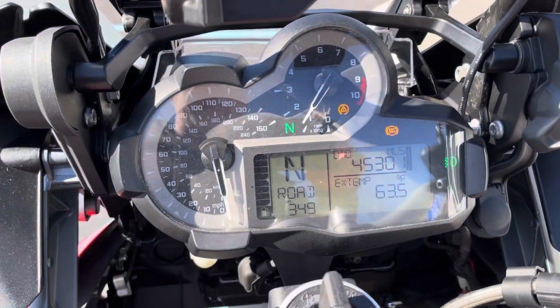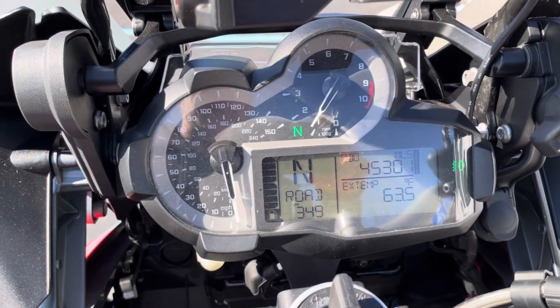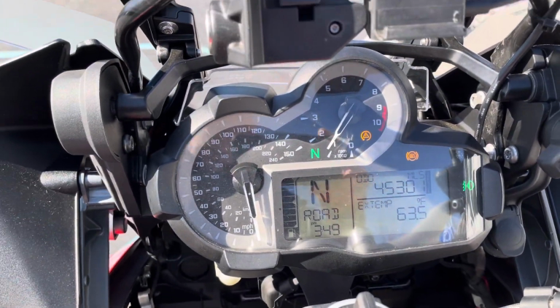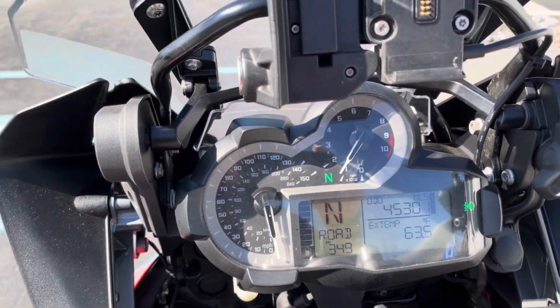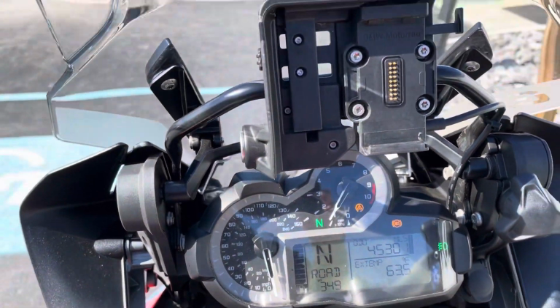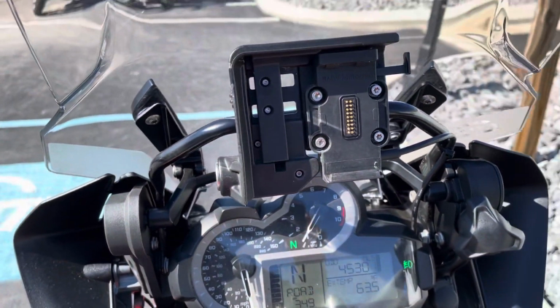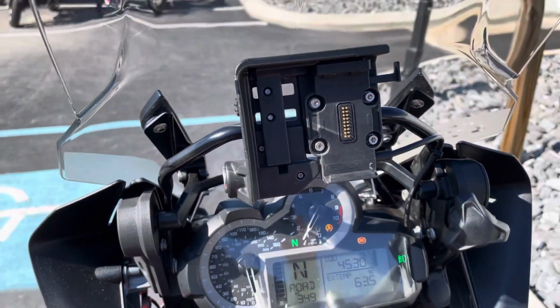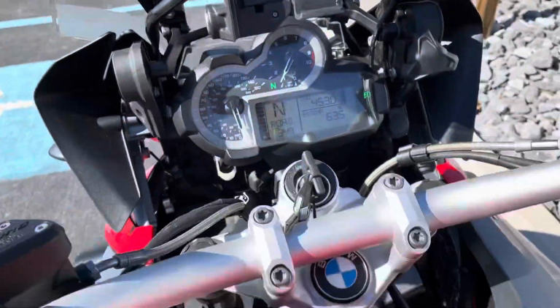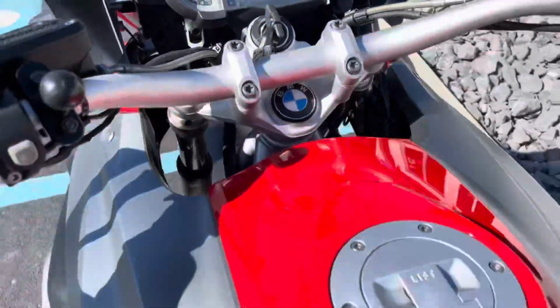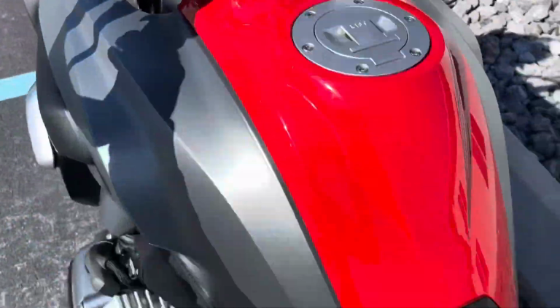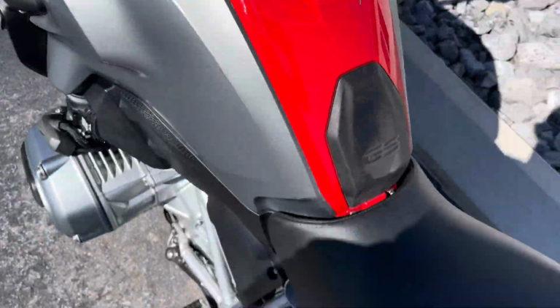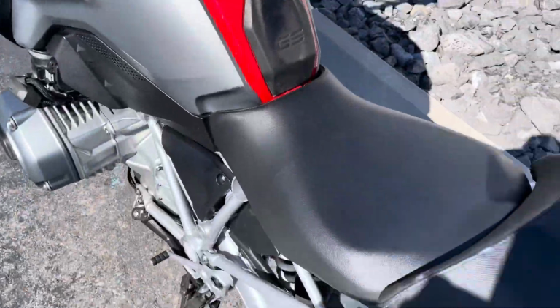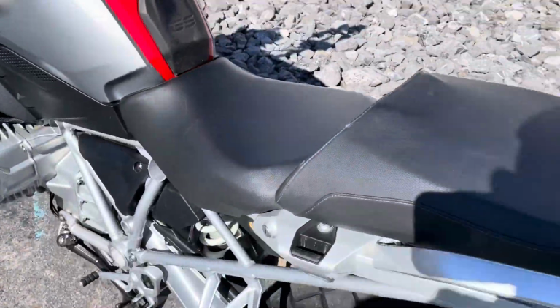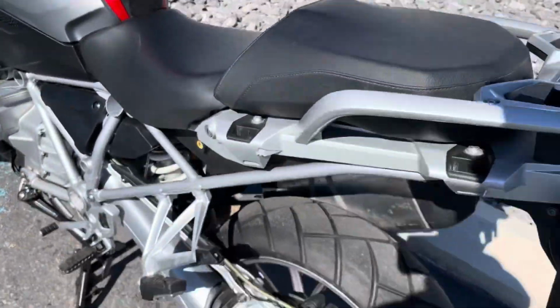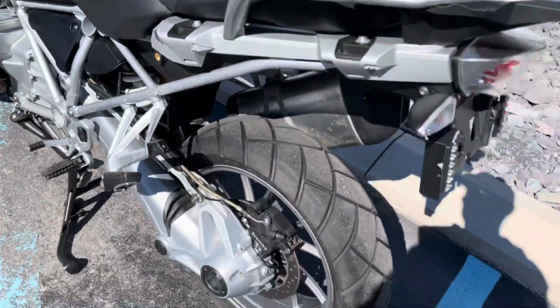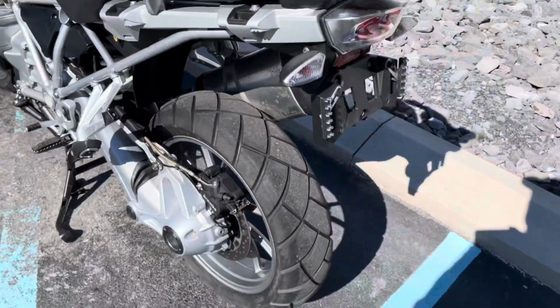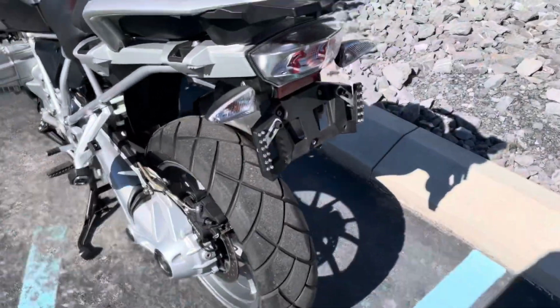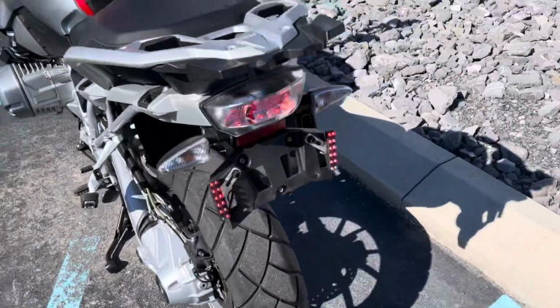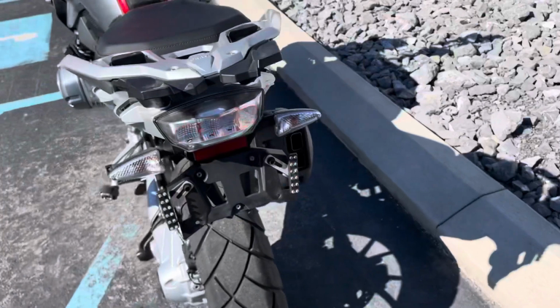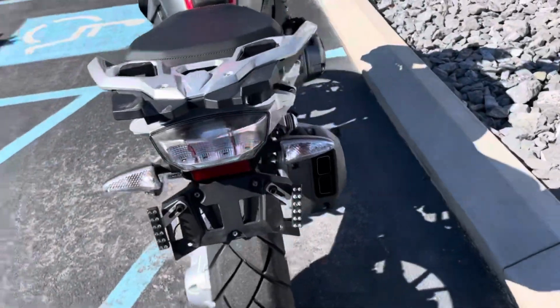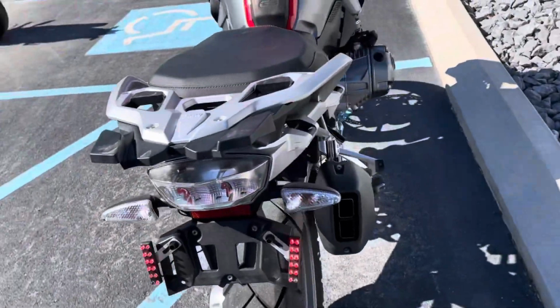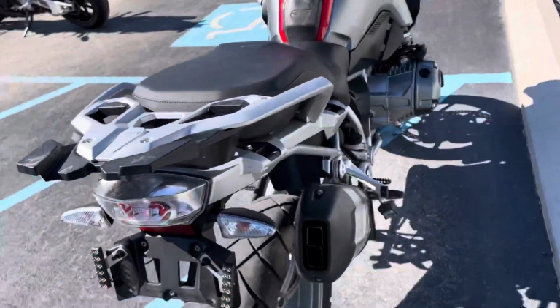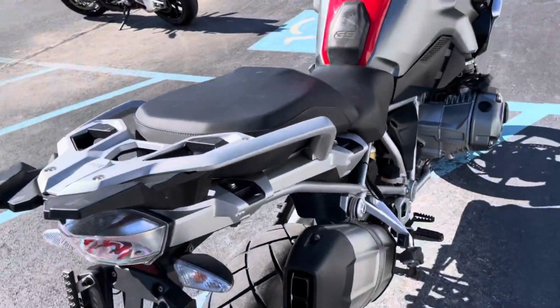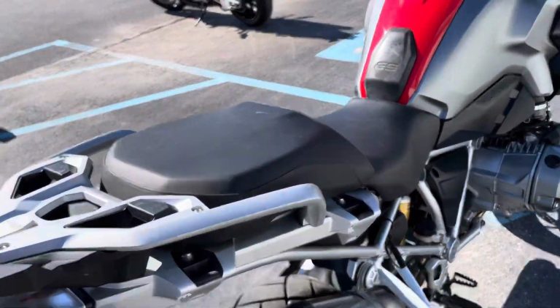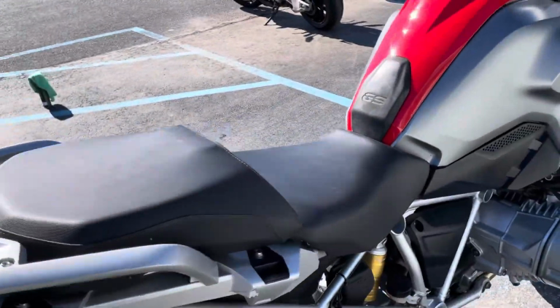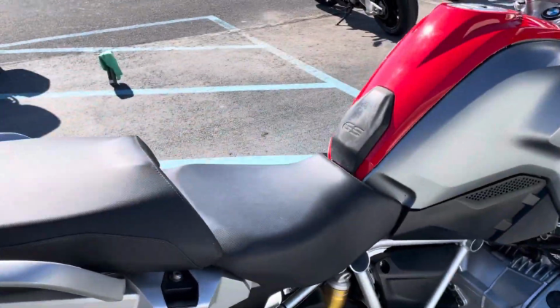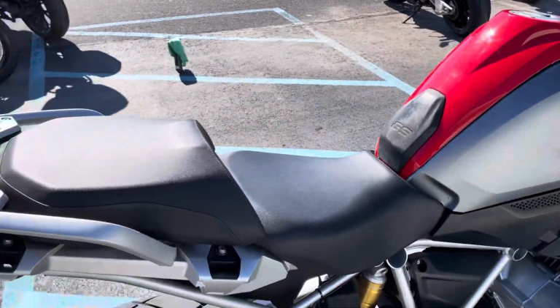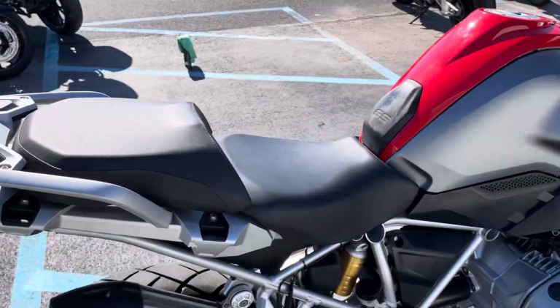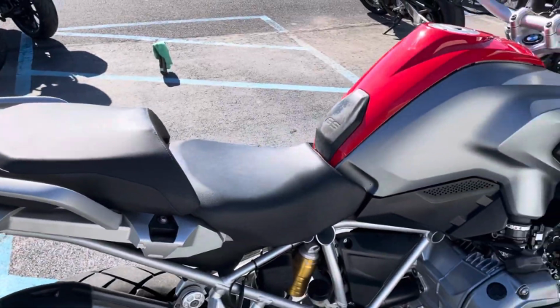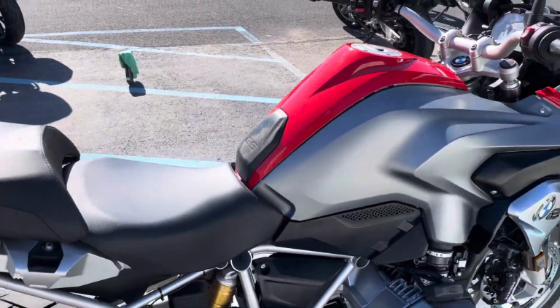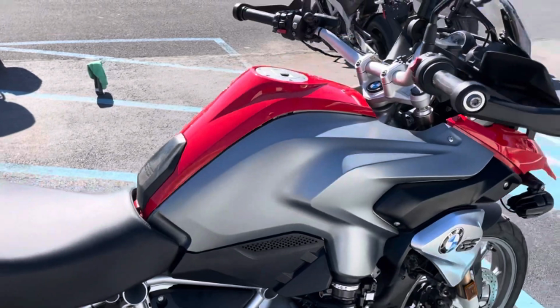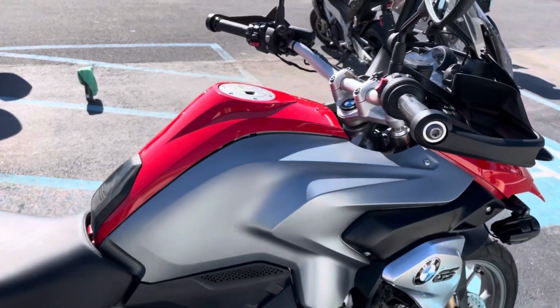45,301 miles. The touring package also gives you the GPS prep. No shift assist and no ride modes pro — it does have rain and road riding modes.